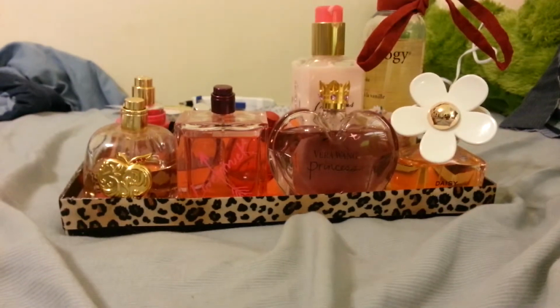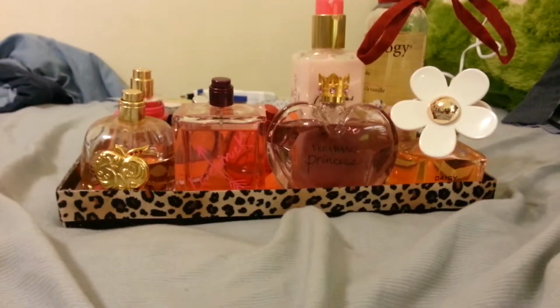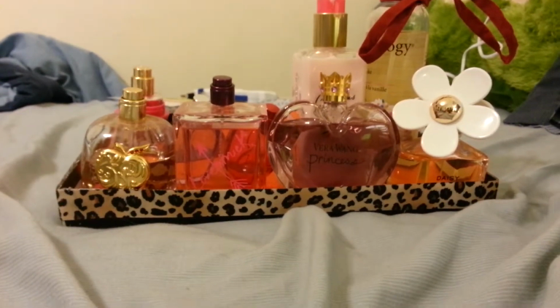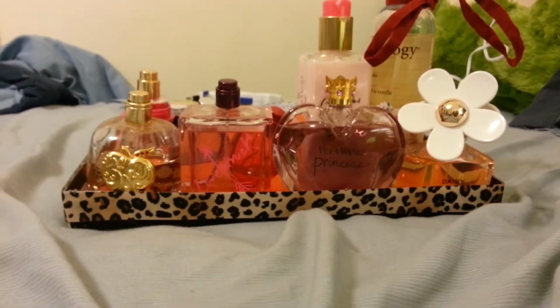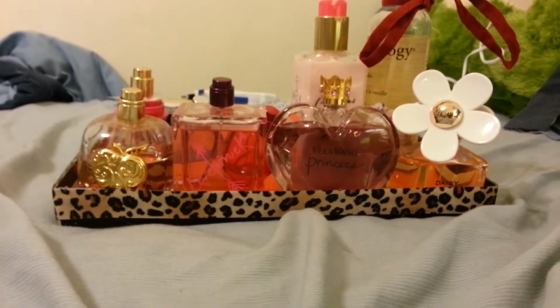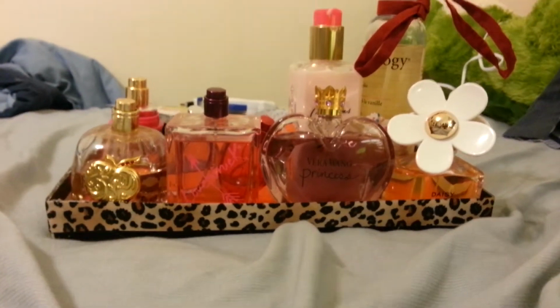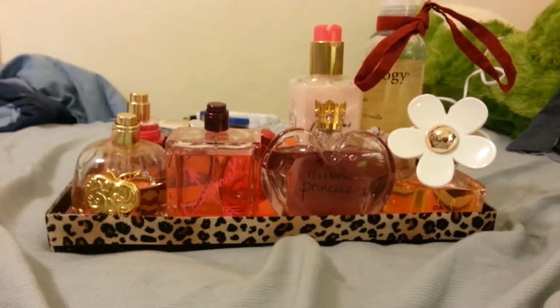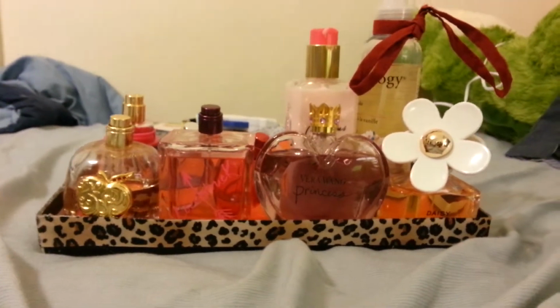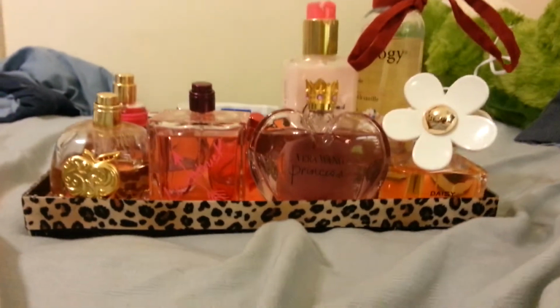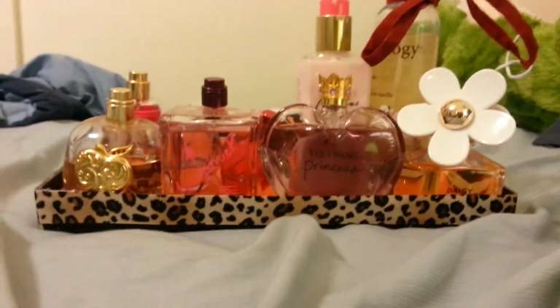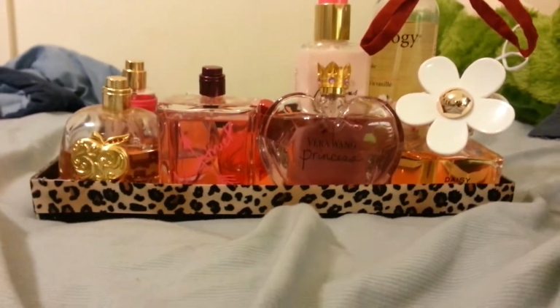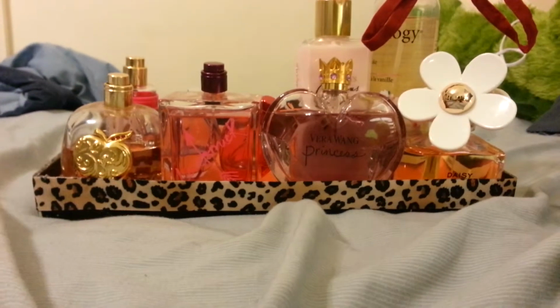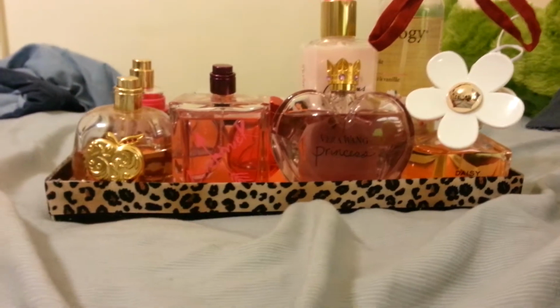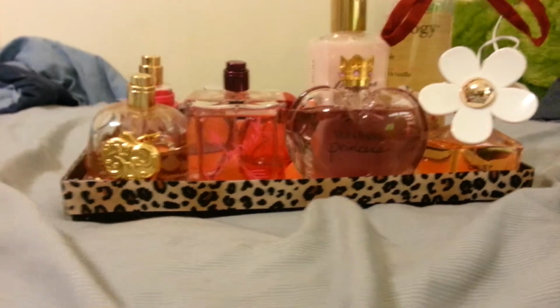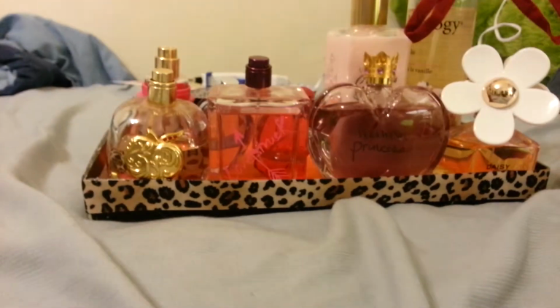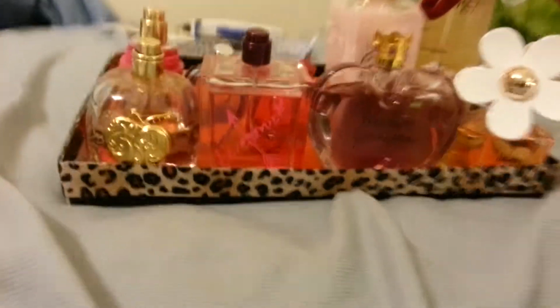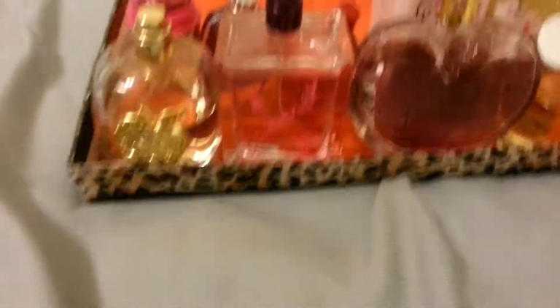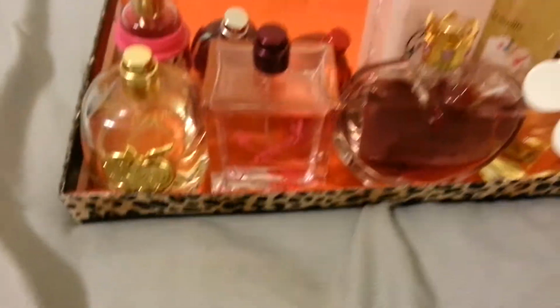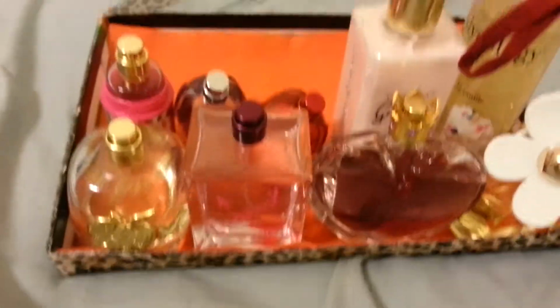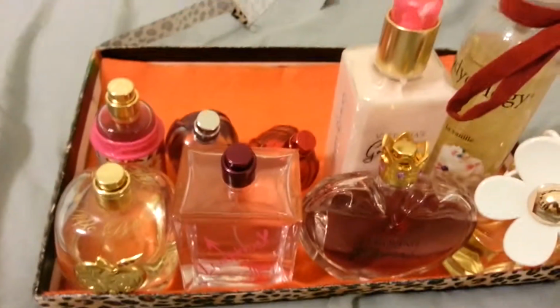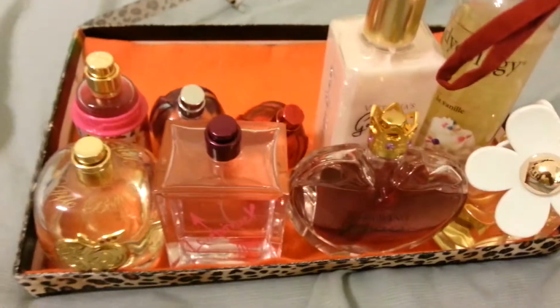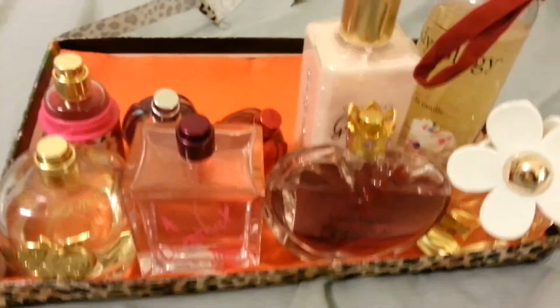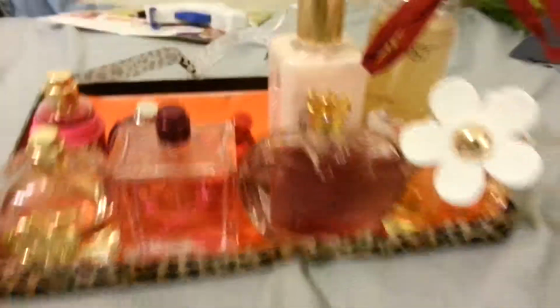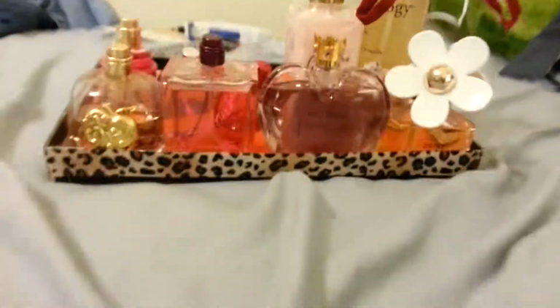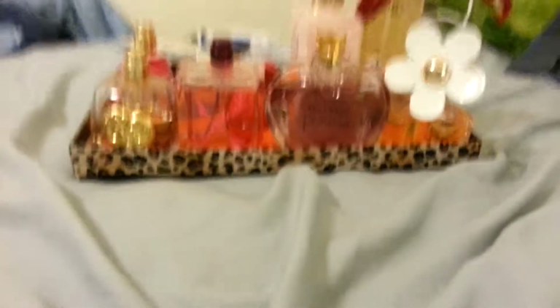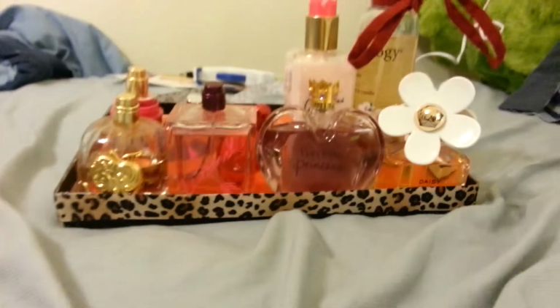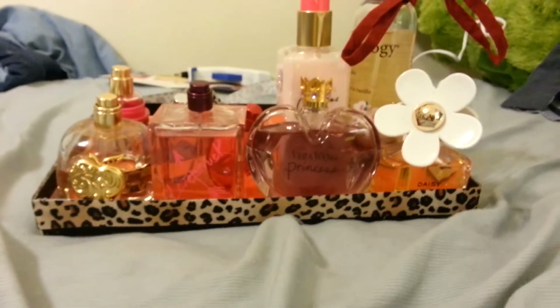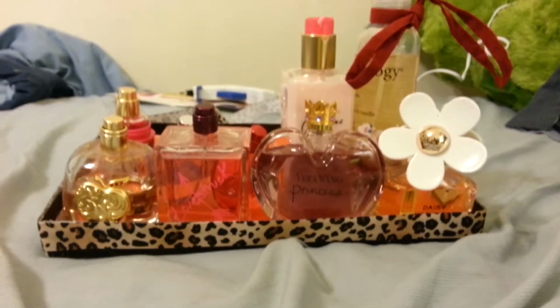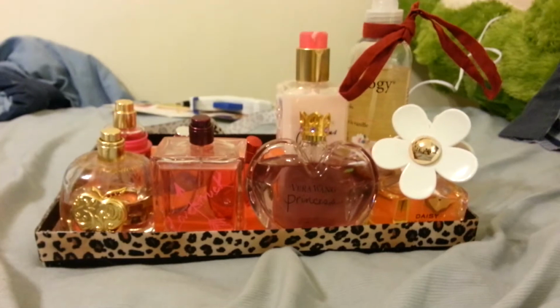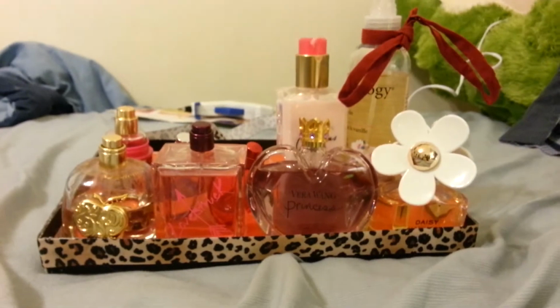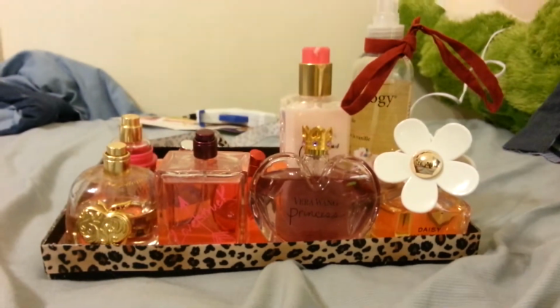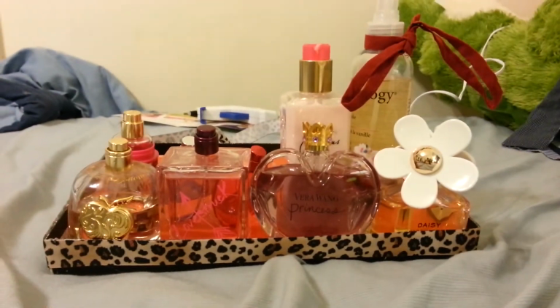Hi YouTube. So, you like my perfume tray? Okay, well it's really quick, cheap, and easy, and I'm going to show you how to do it.